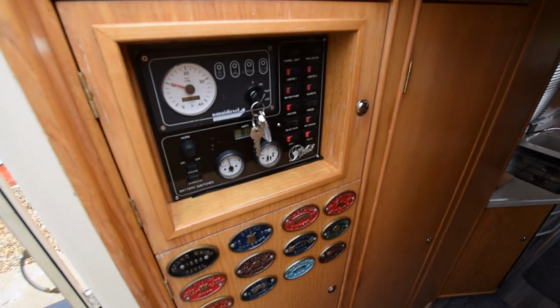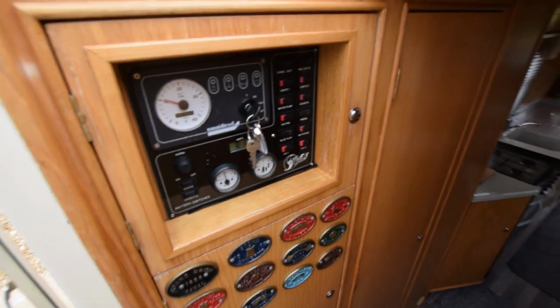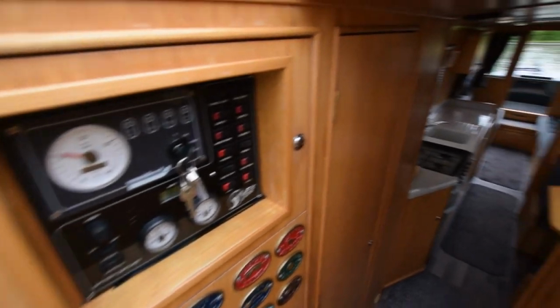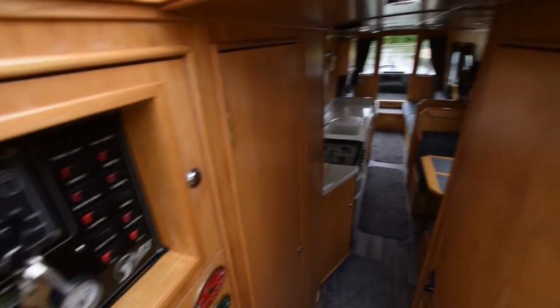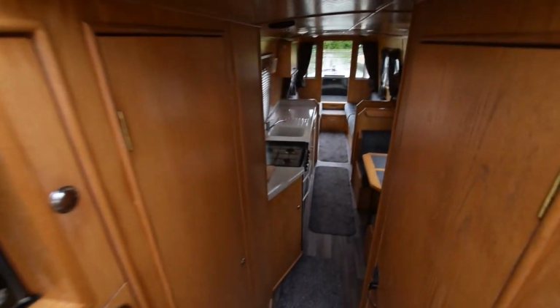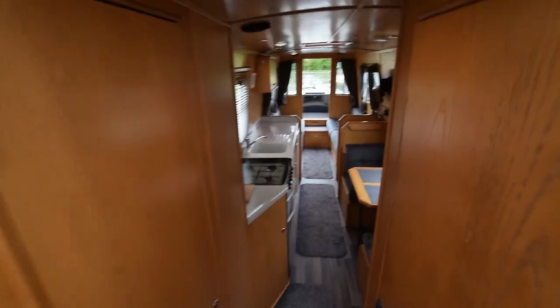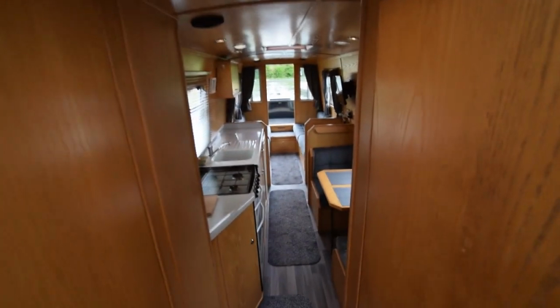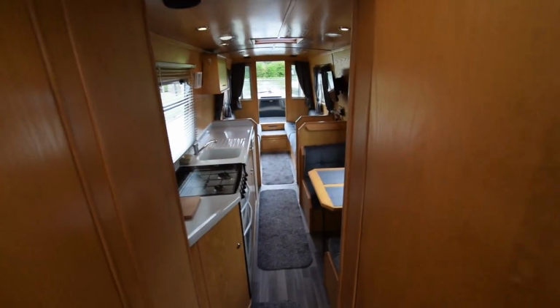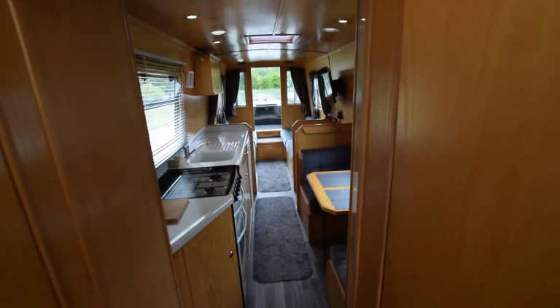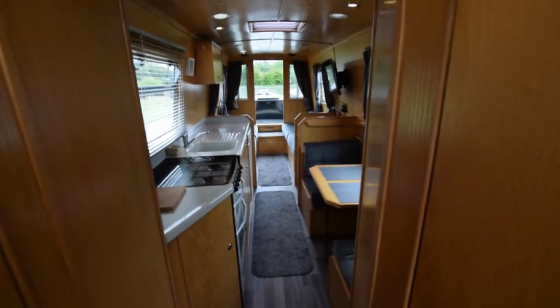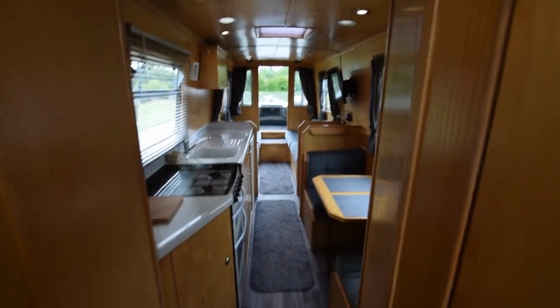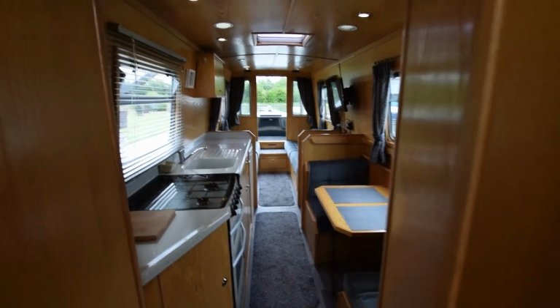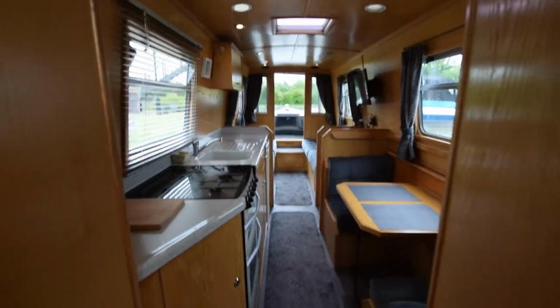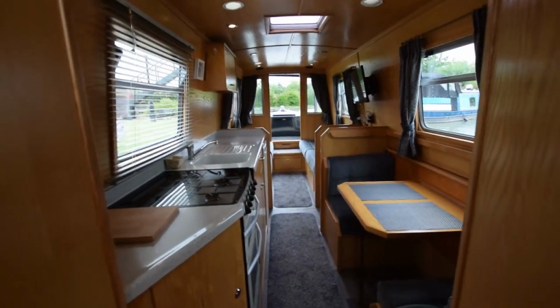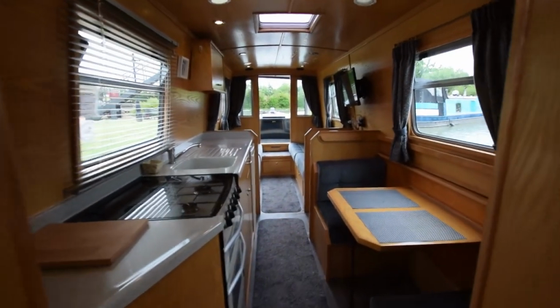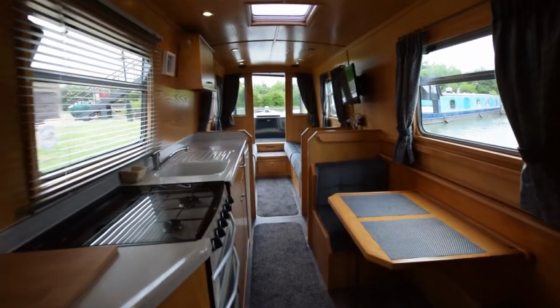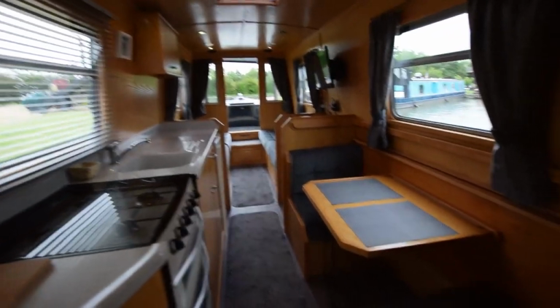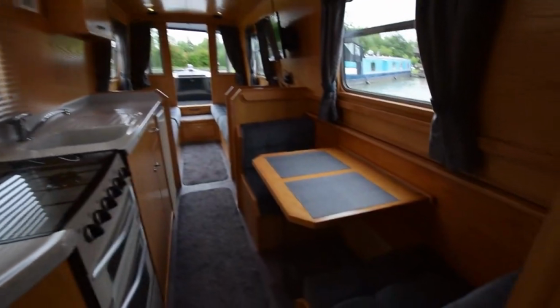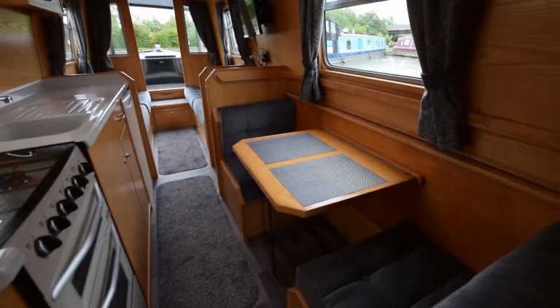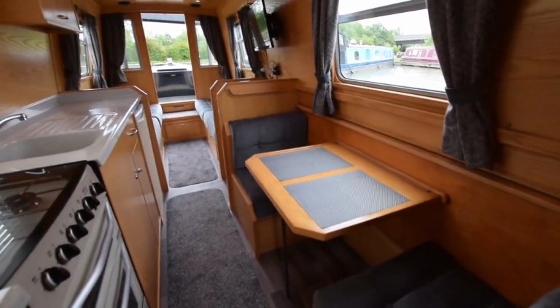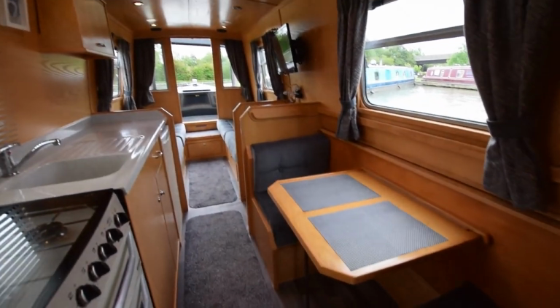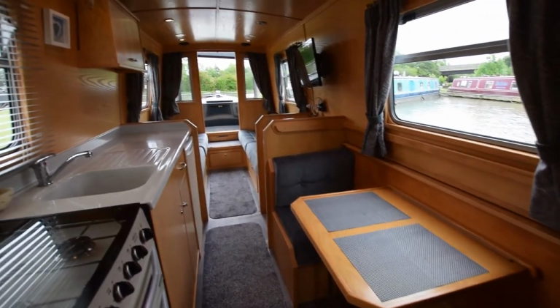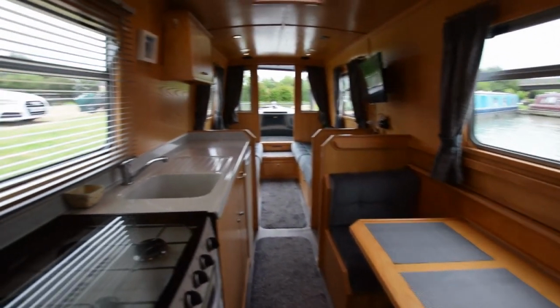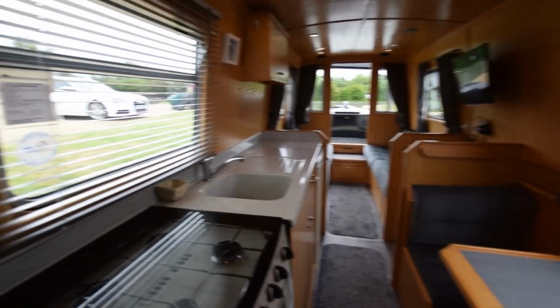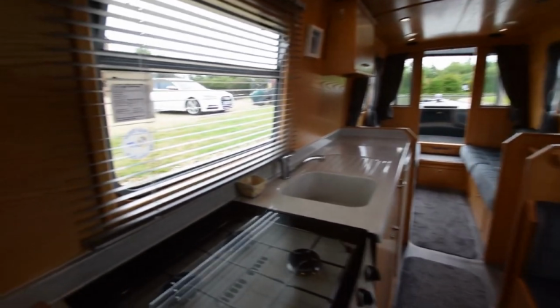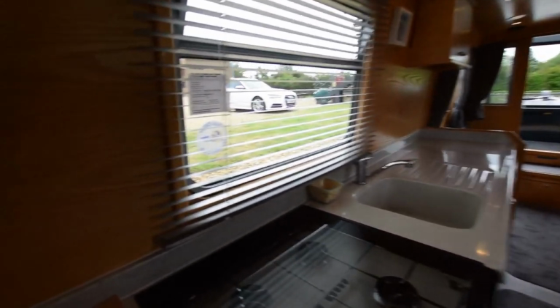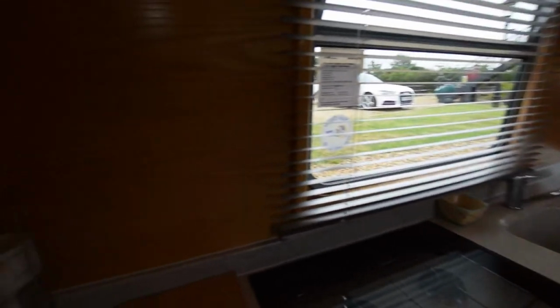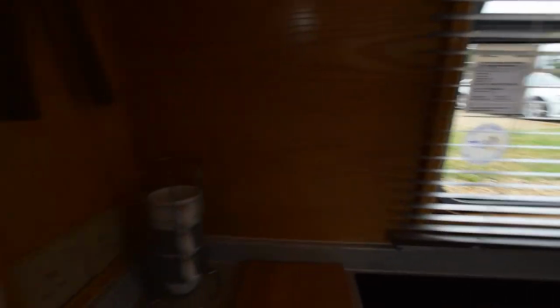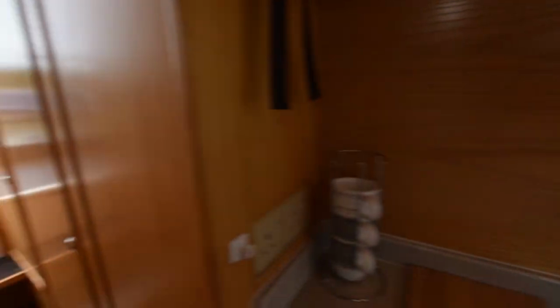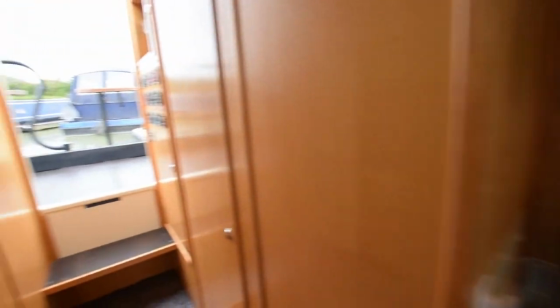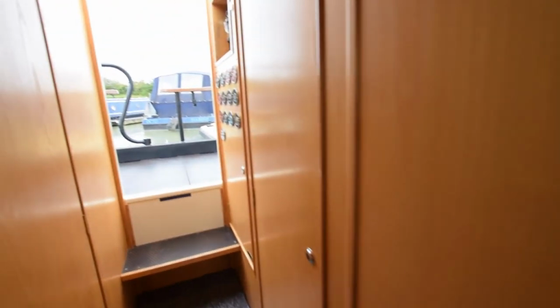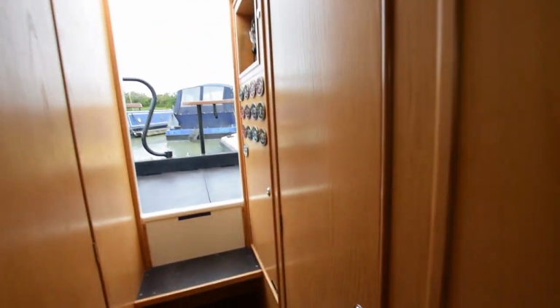The paintwork's in fabulous condition and she's very neat and tidy. Inside, she's fitted out in ash, so she's very light and airy. There's a single dinette on the starboard side and a galley on the left.